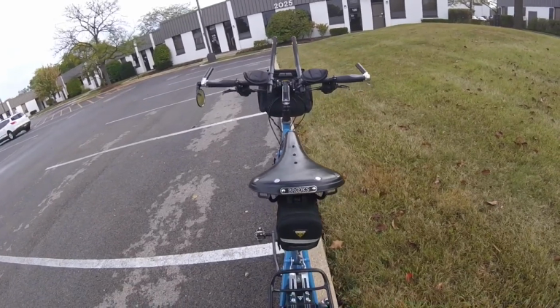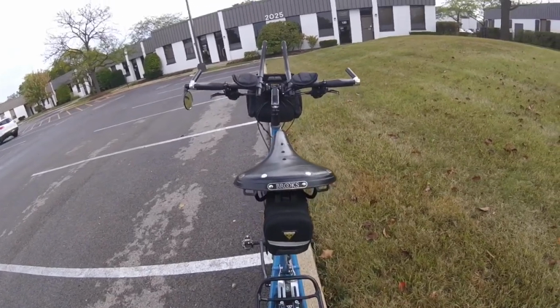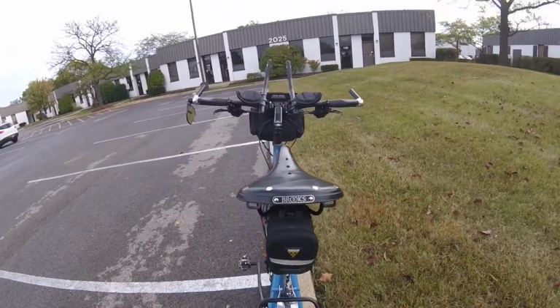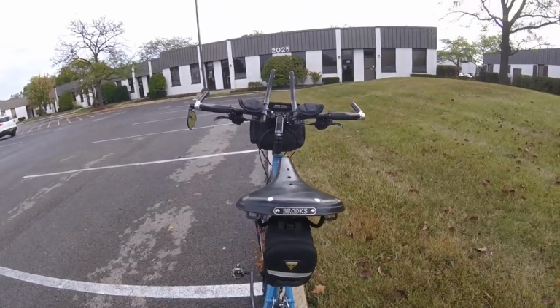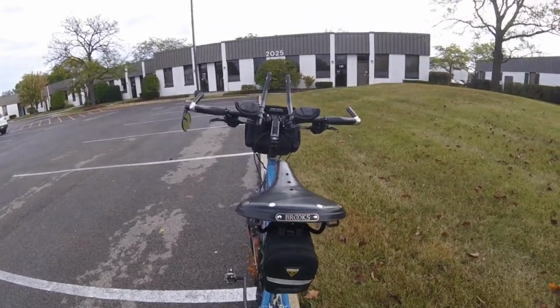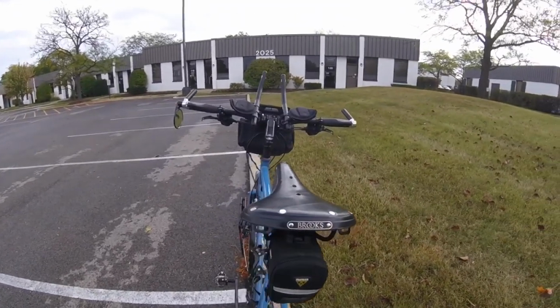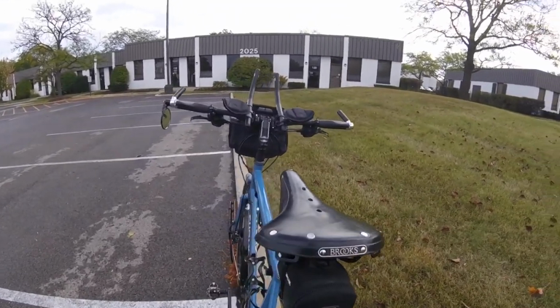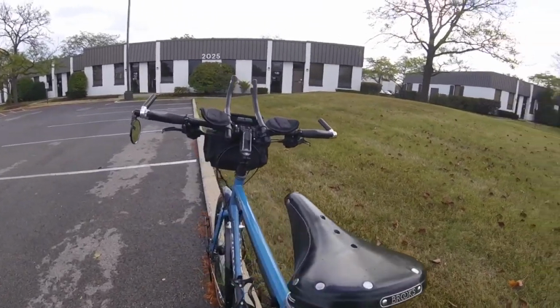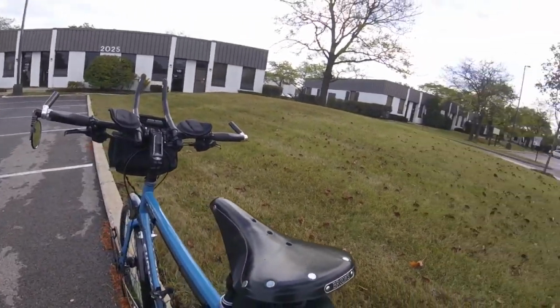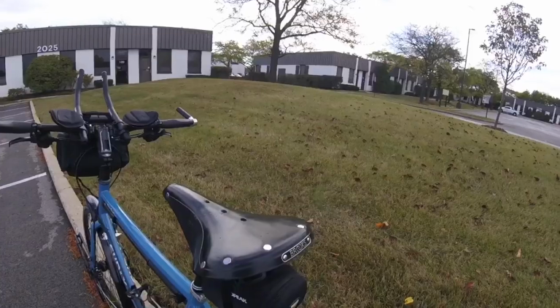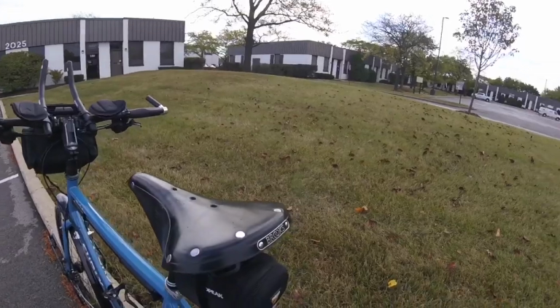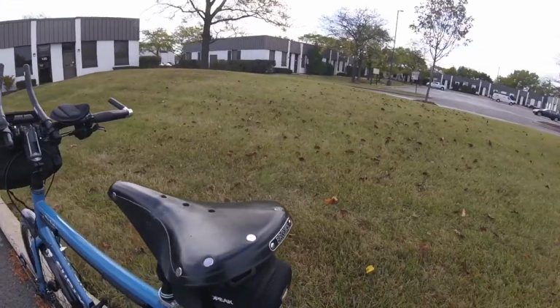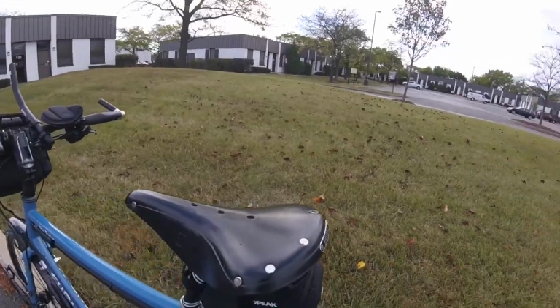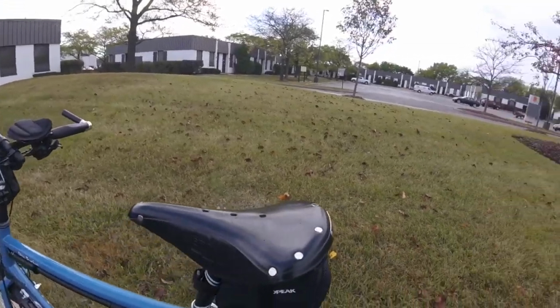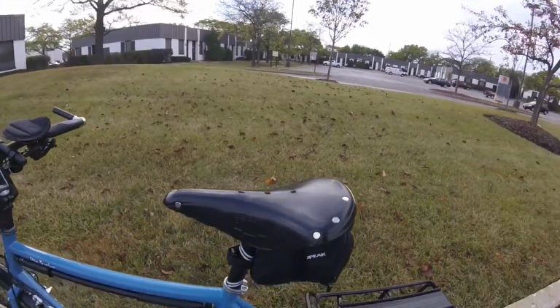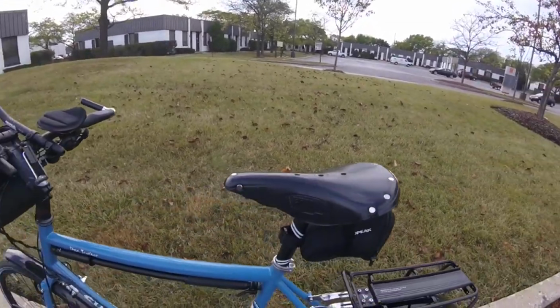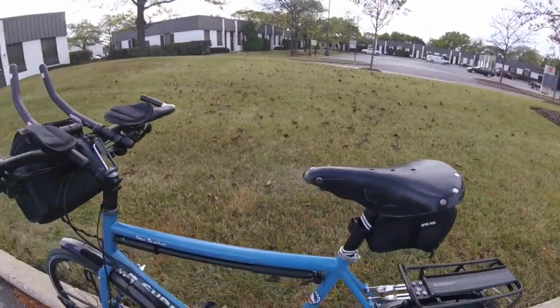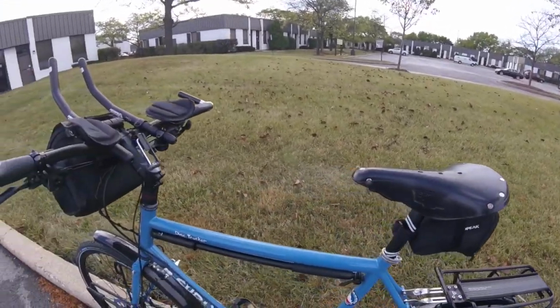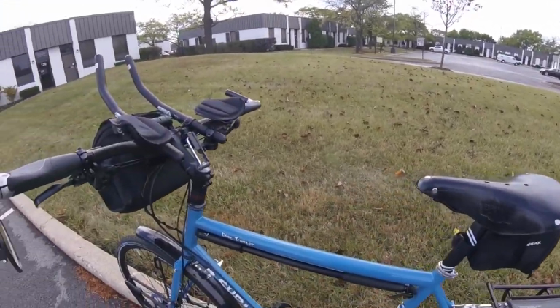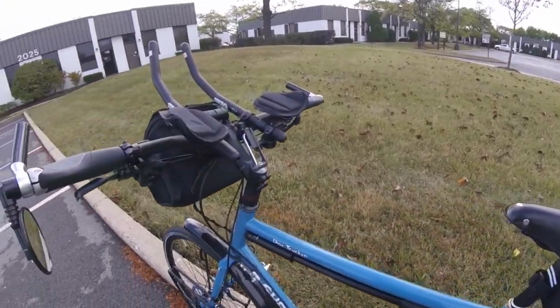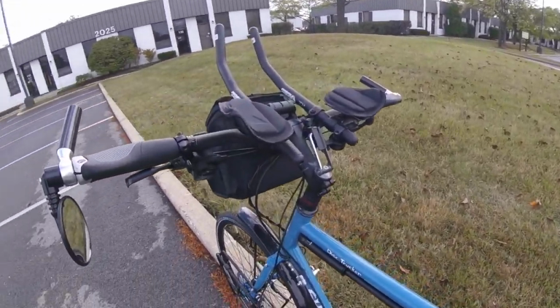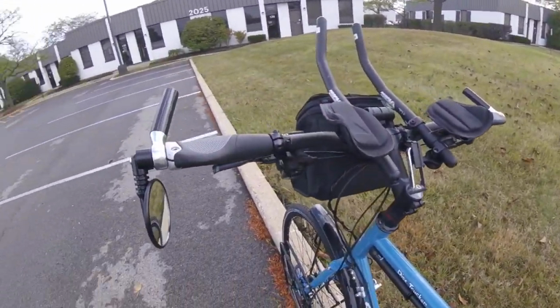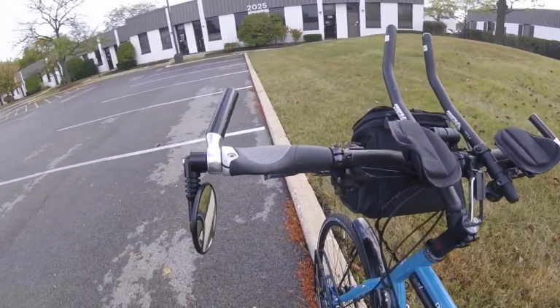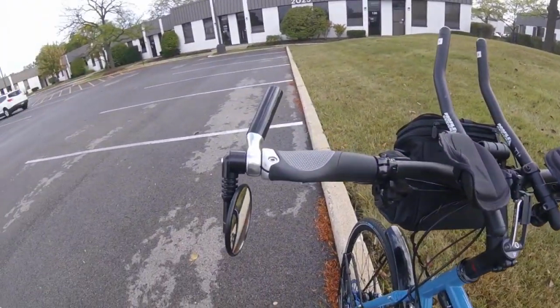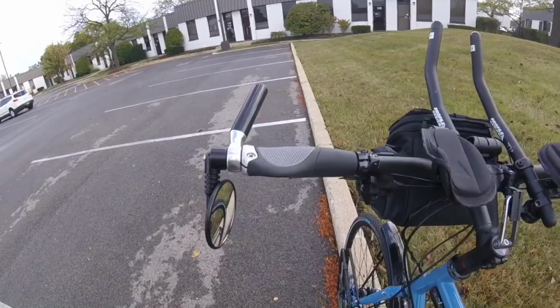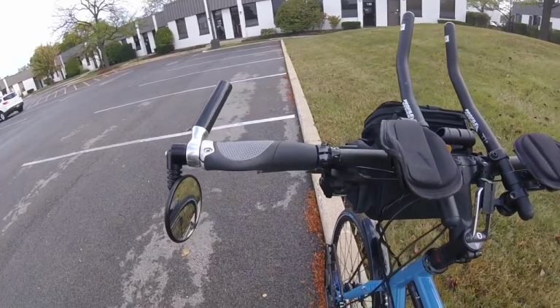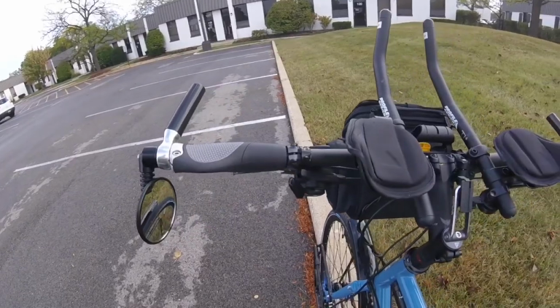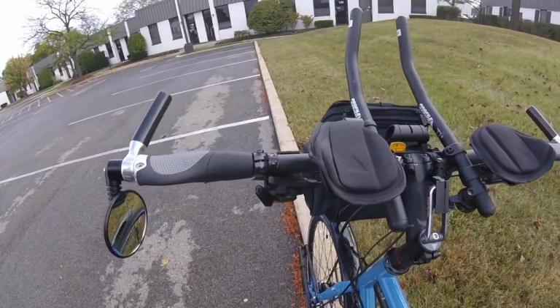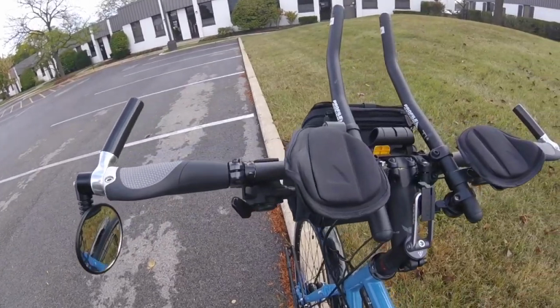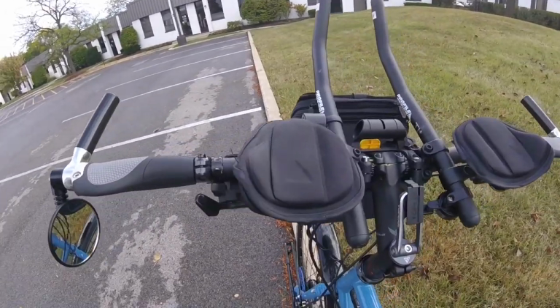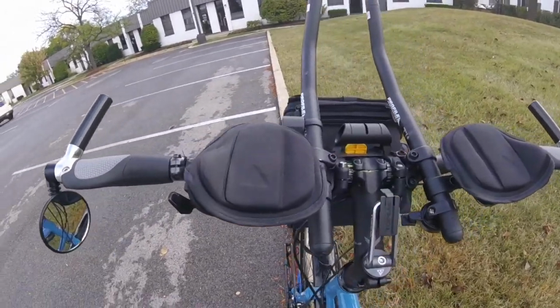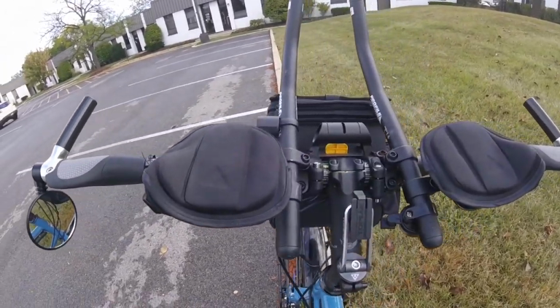Combine your trucker with a riser or flat bar instead of the bullhorn bars, a 25 degree stem, and a Brooks B17 saddle, and you've got yourself a very comfortable bike that you can ride painlessly for hundreds of miles.